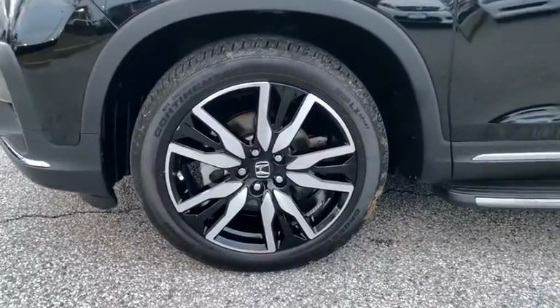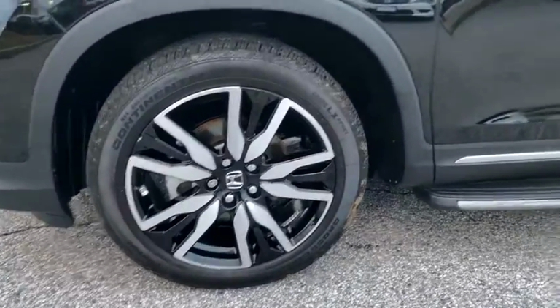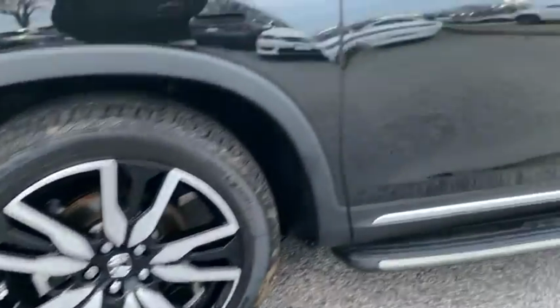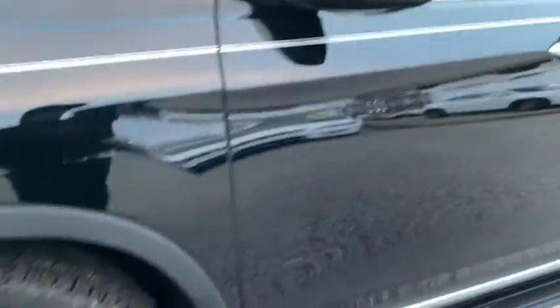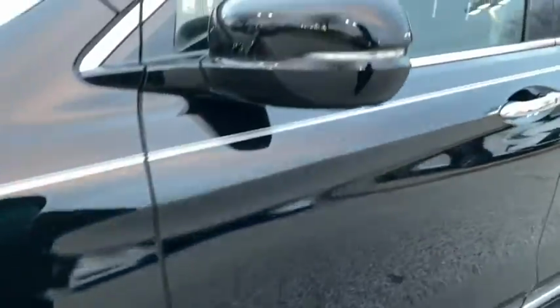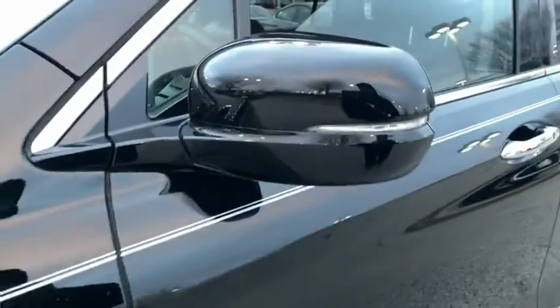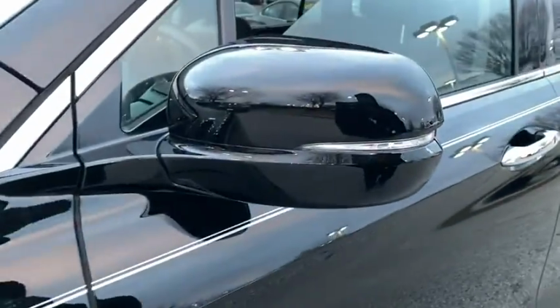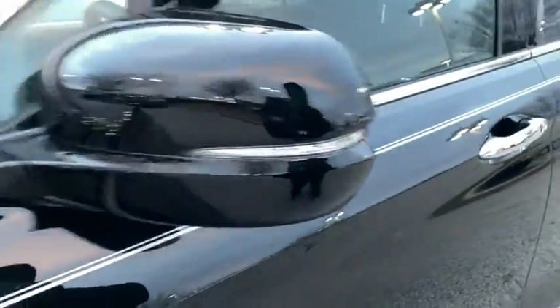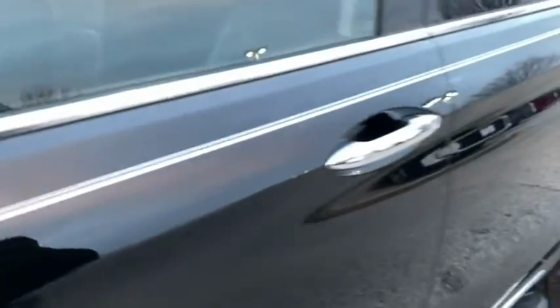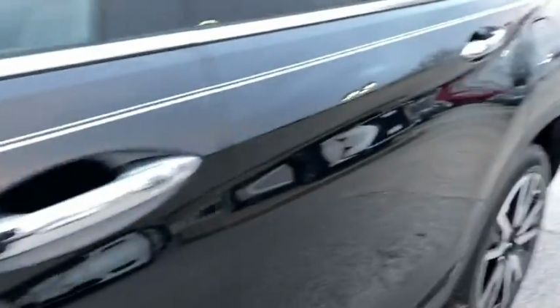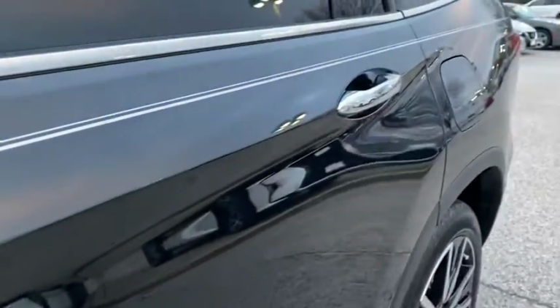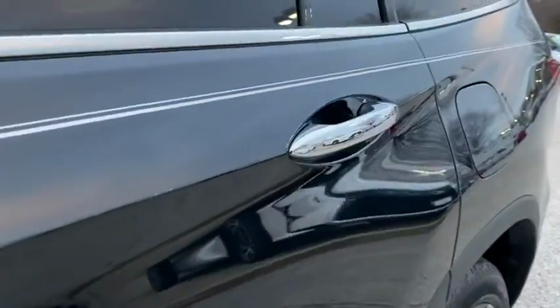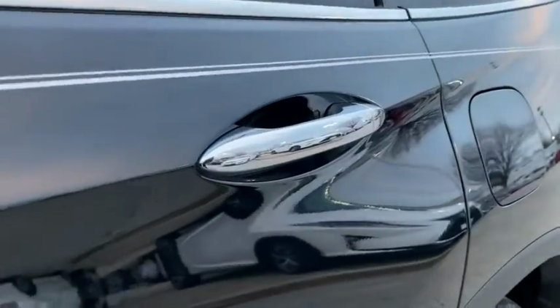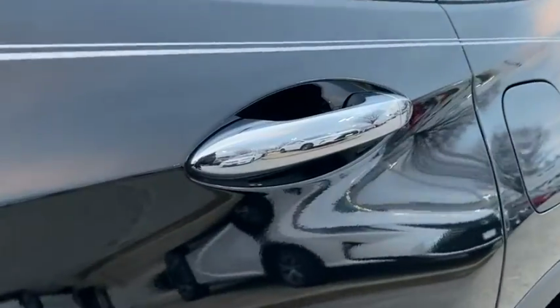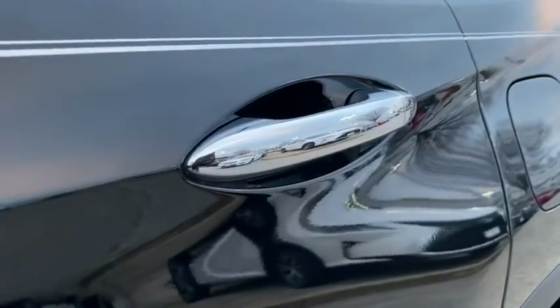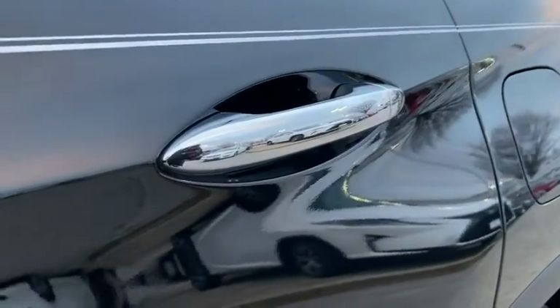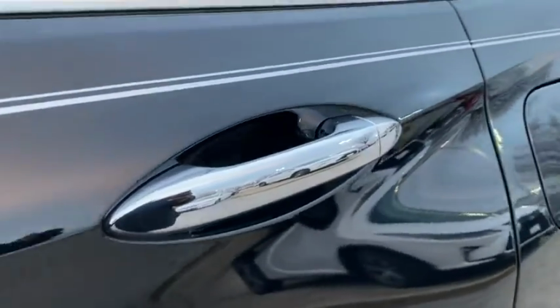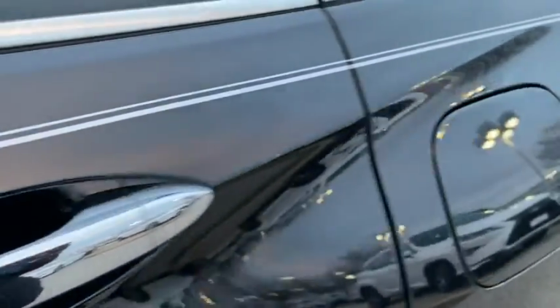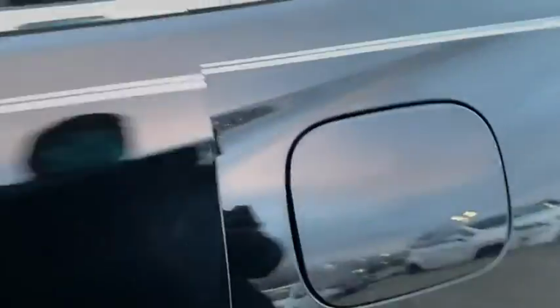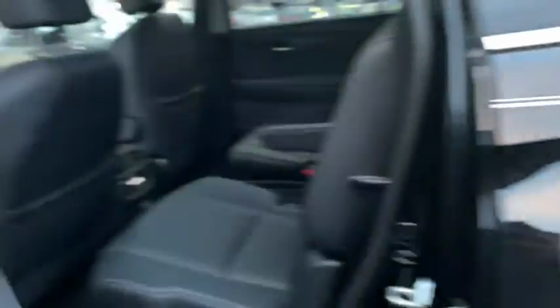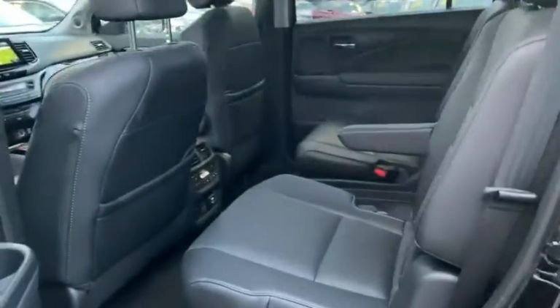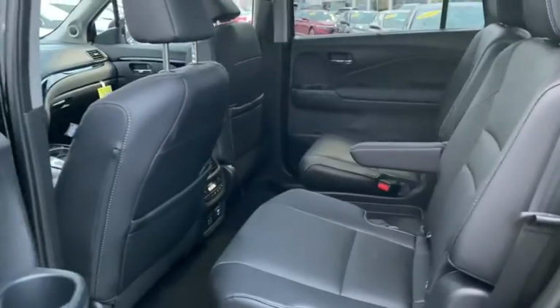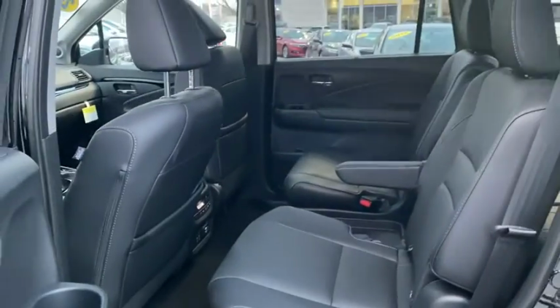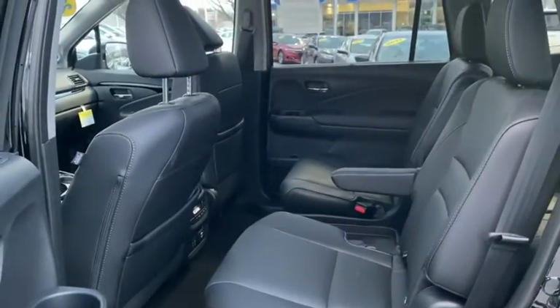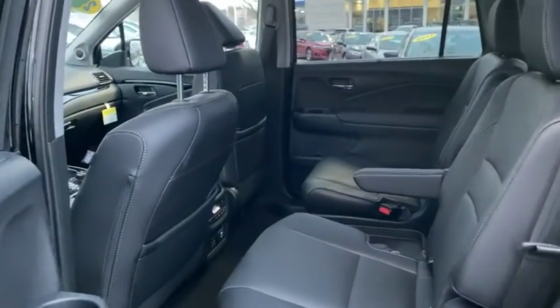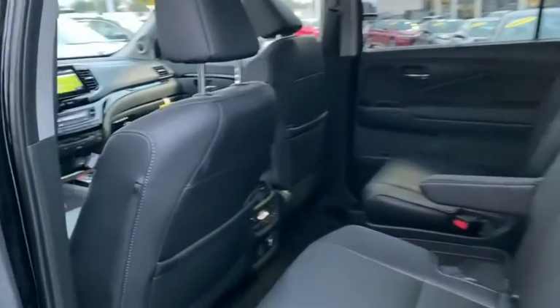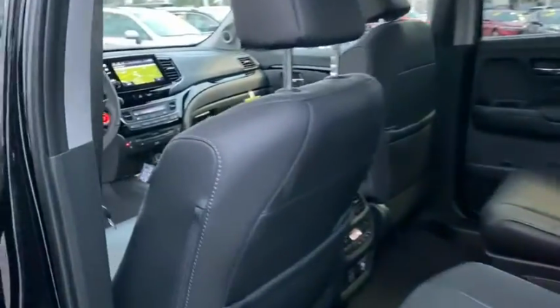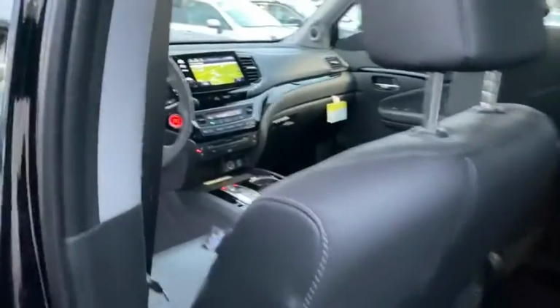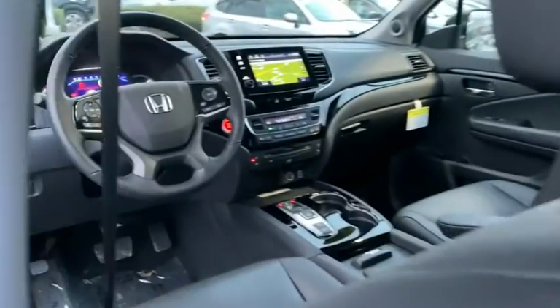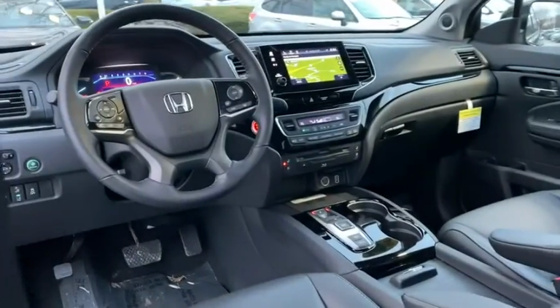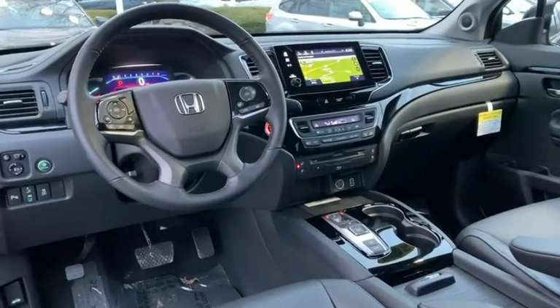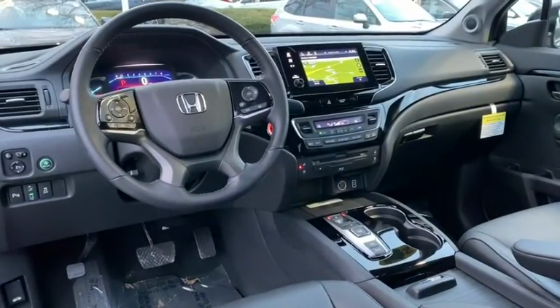Steering wheel audio controls. Remote engine start. Traction control. Backup camera. Leather wrapped steering wheel. Bluetooth. Adjustable steering wheel. Power steering. Cruise control. Floor mats. Auto dimming rear view mirror.